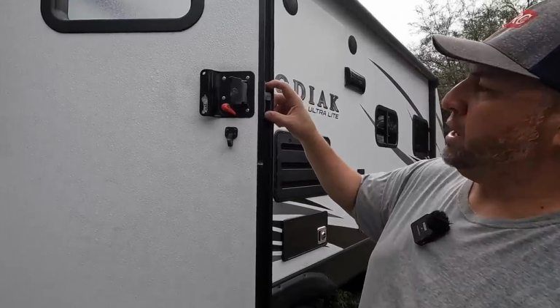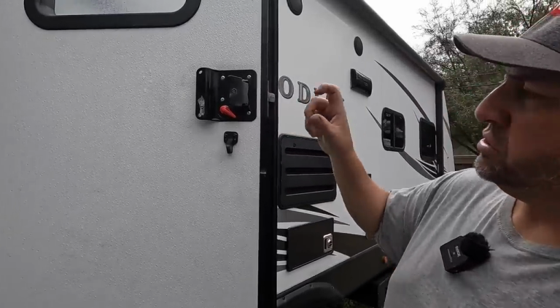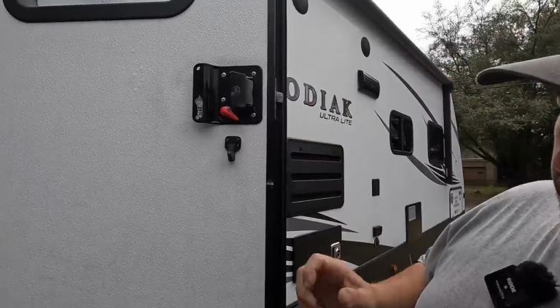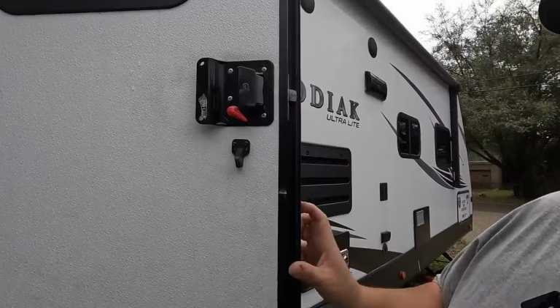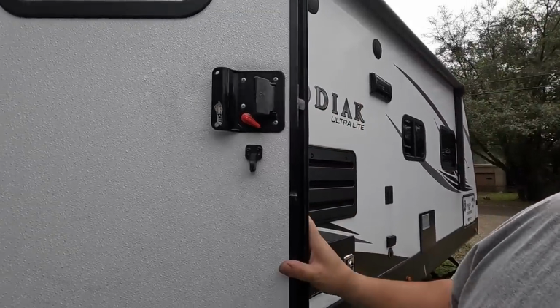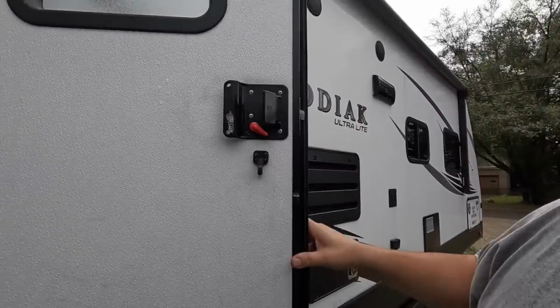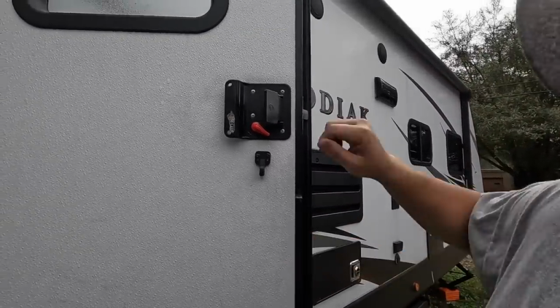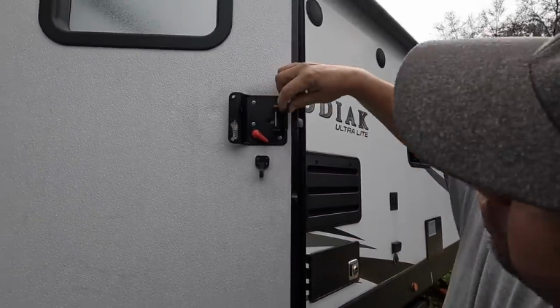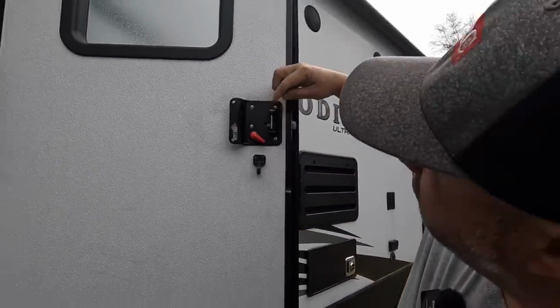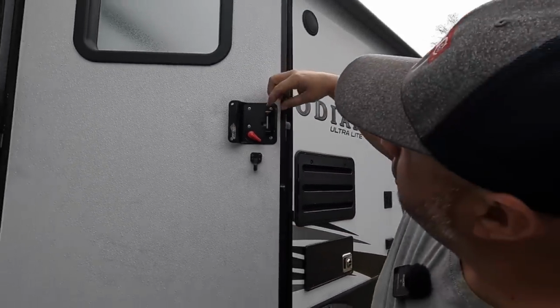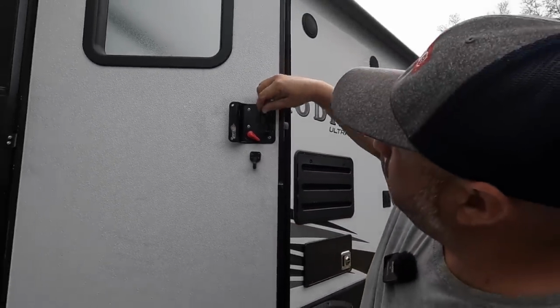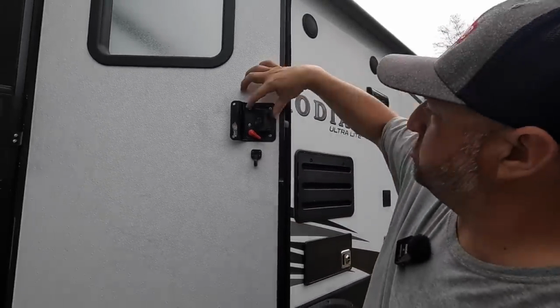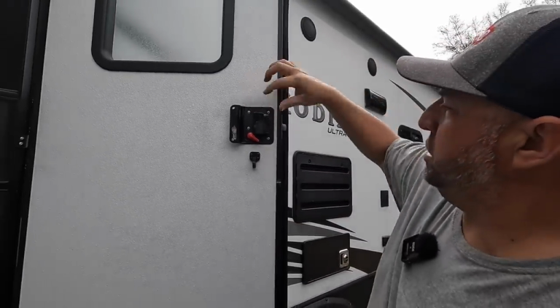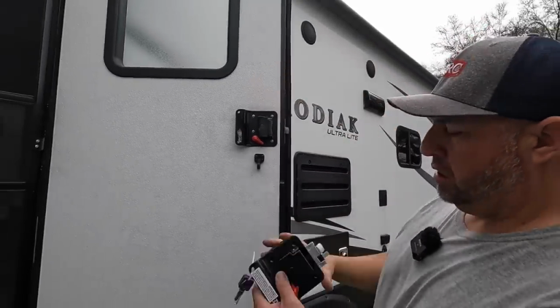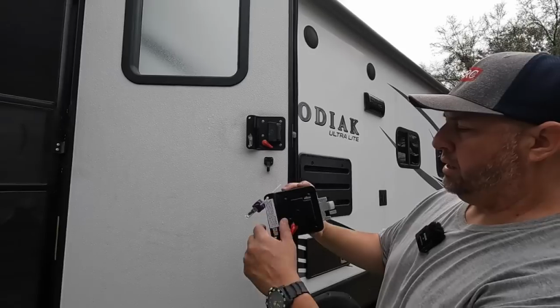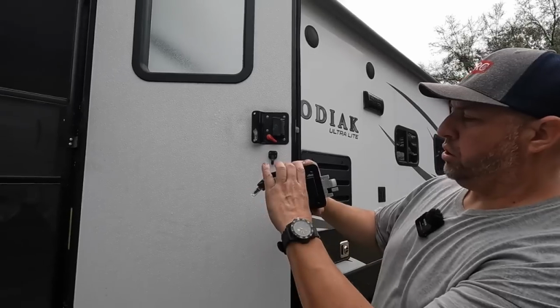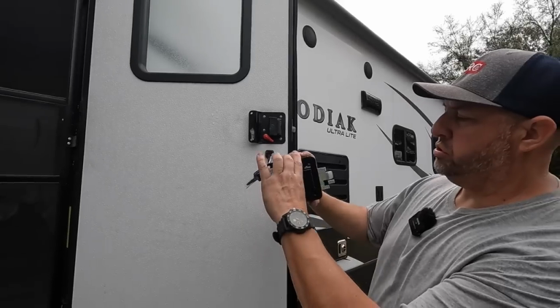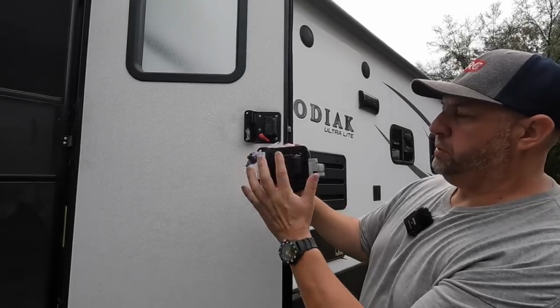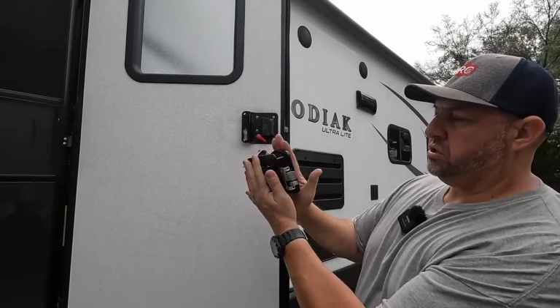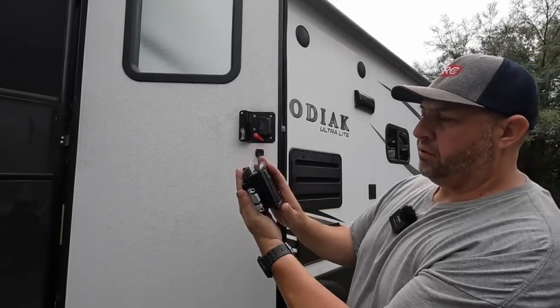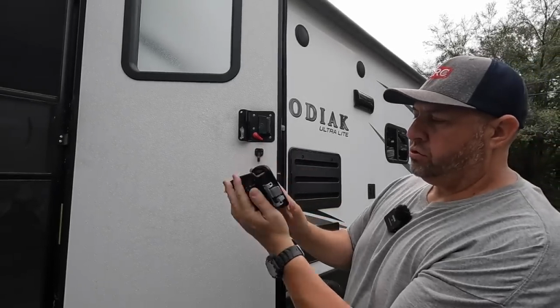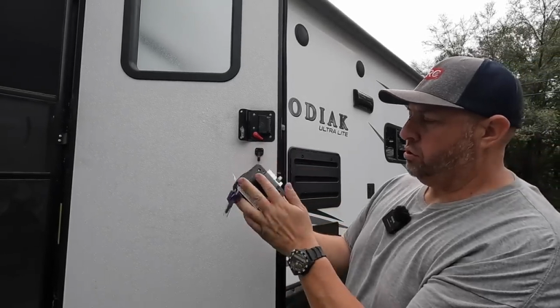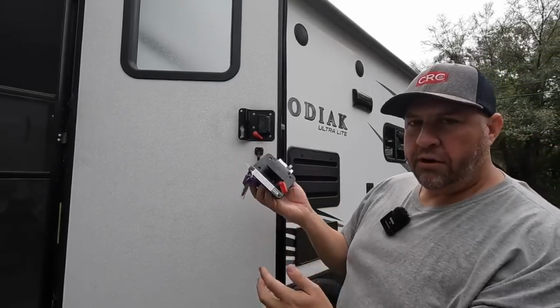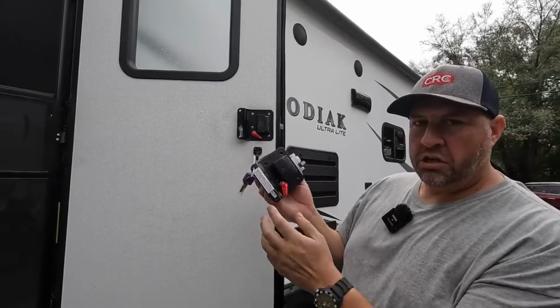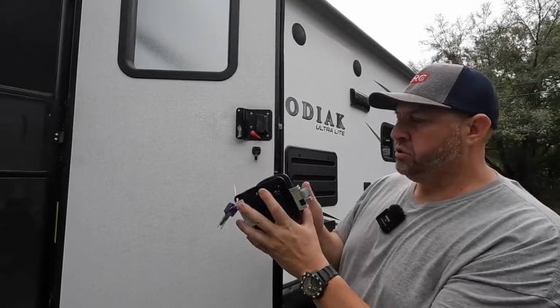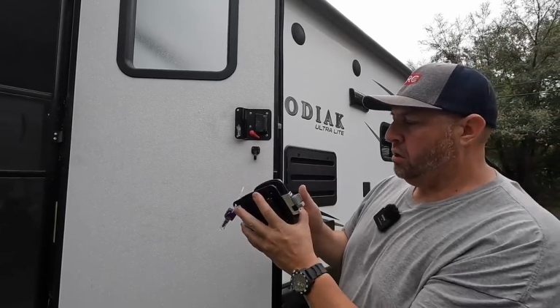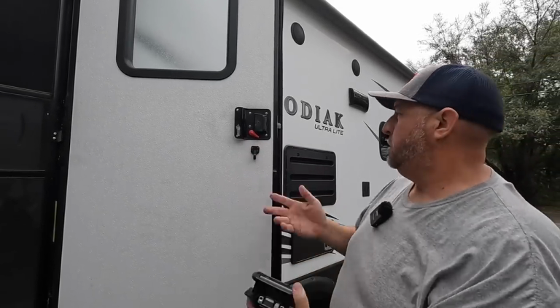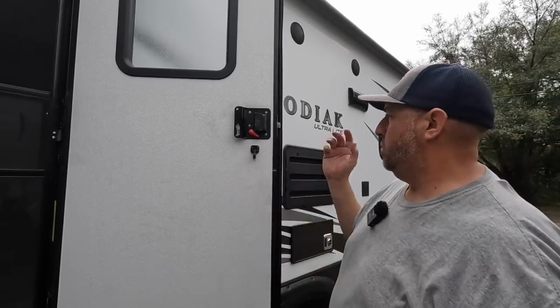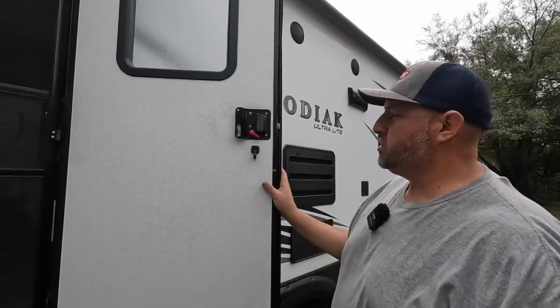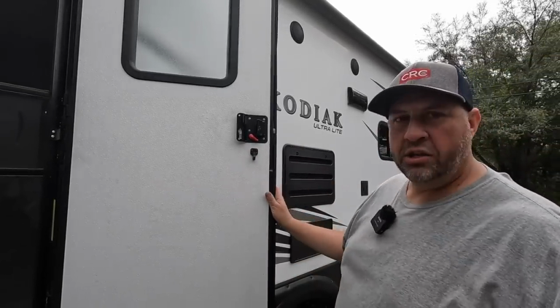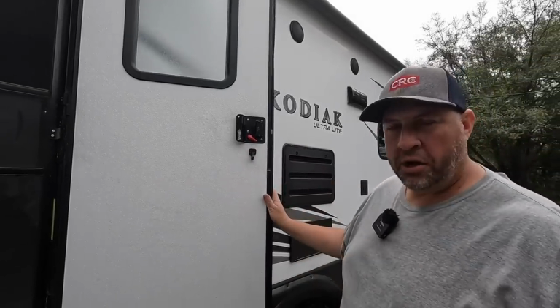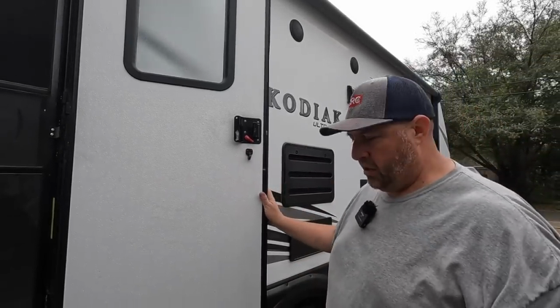It should be pretty simple - you have a couple screws that are going to come out right here, this is going to come out, and then we have I believe four screws here, and that's what holds the two pieces together. So it should be a very simple install. Let's go ahead and jump on it and get it done.